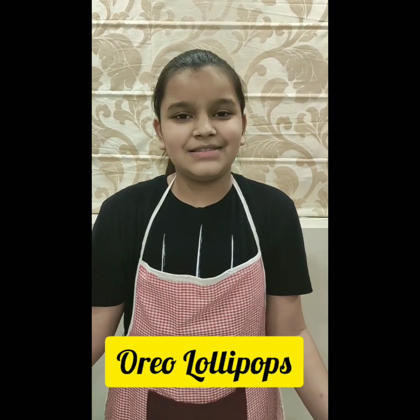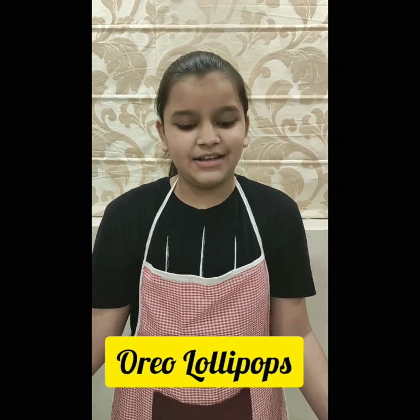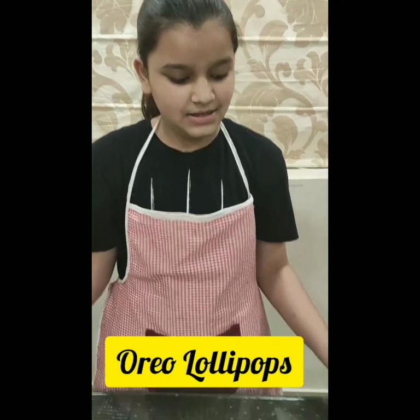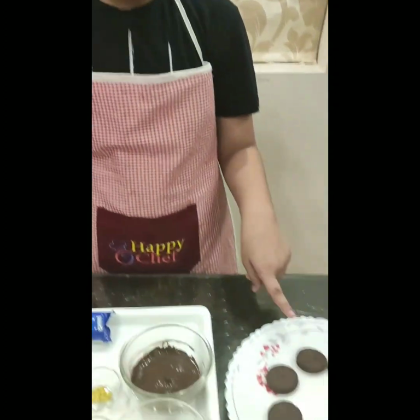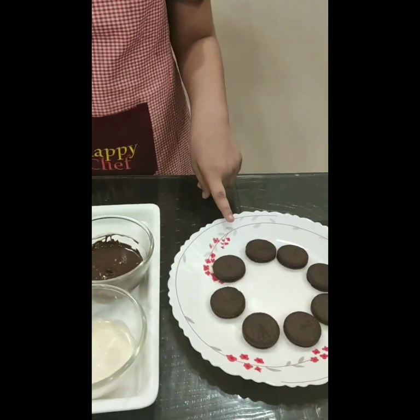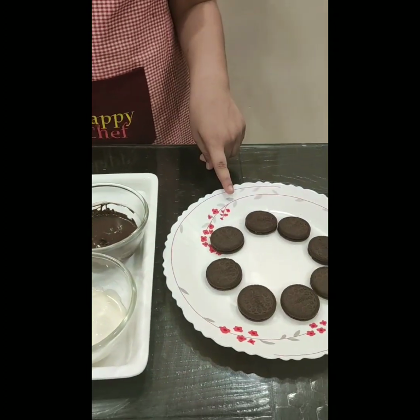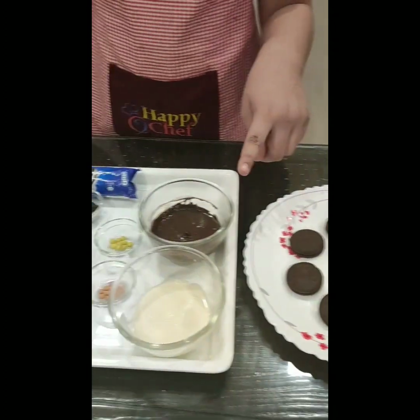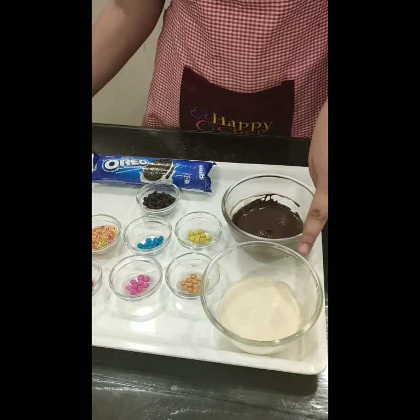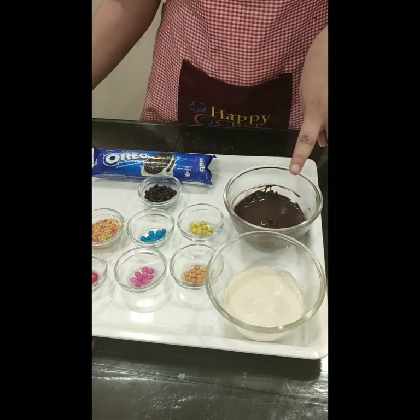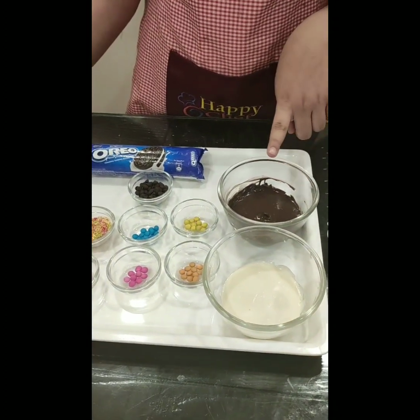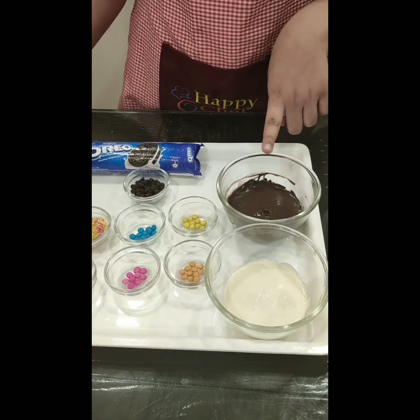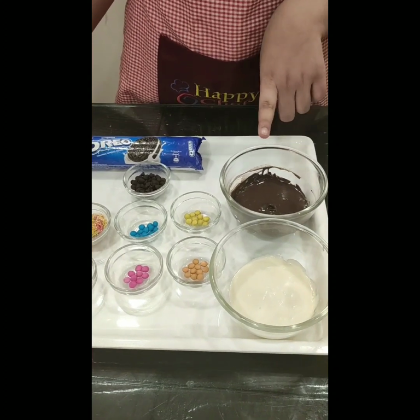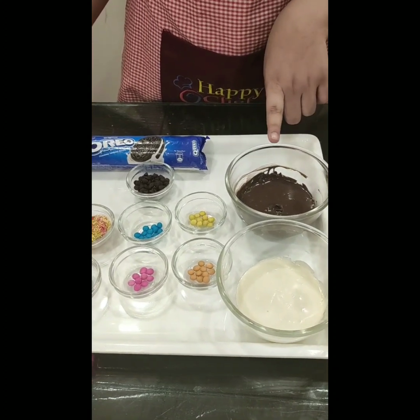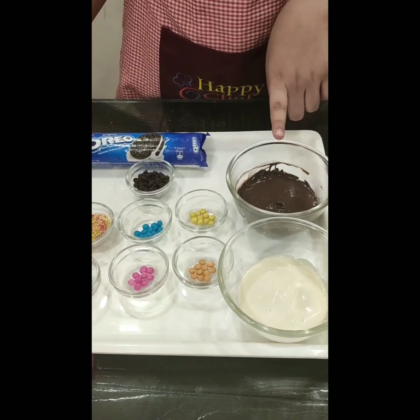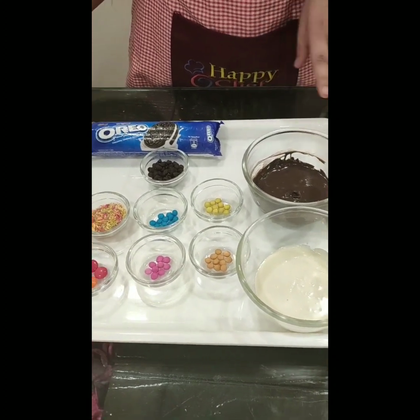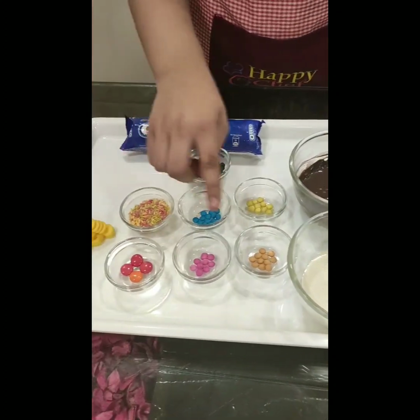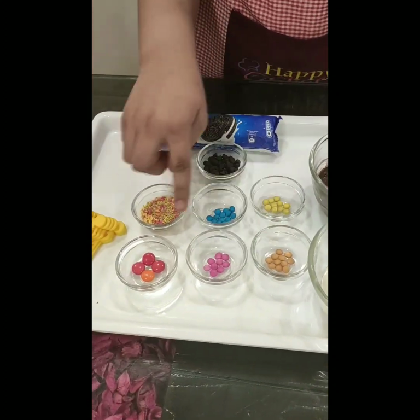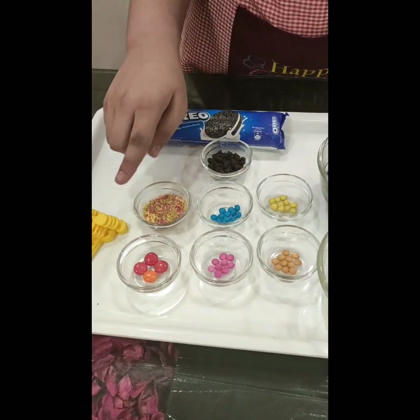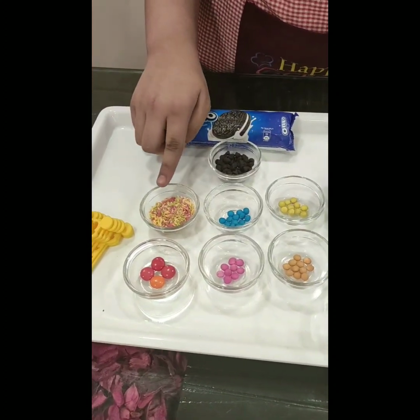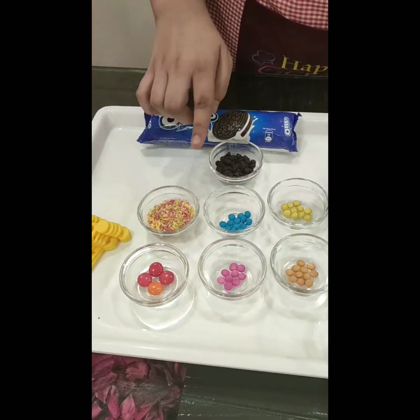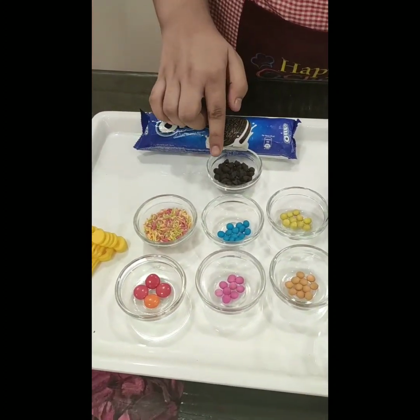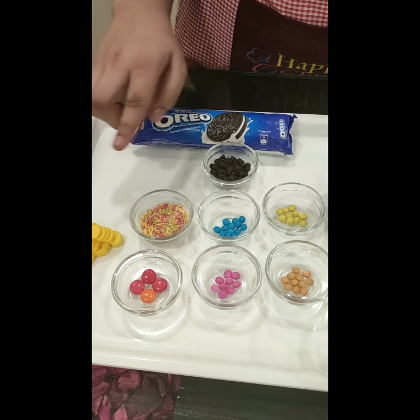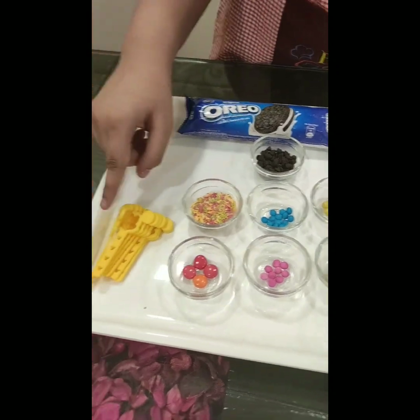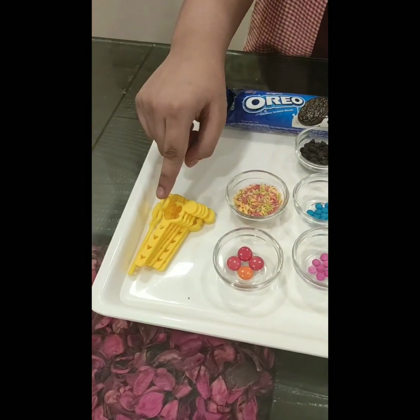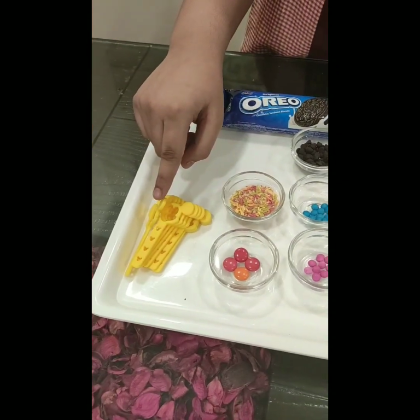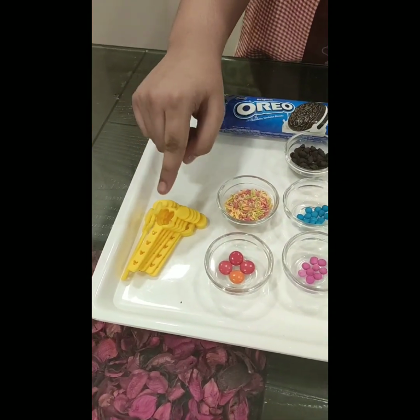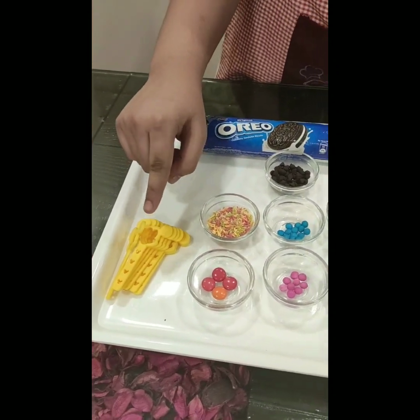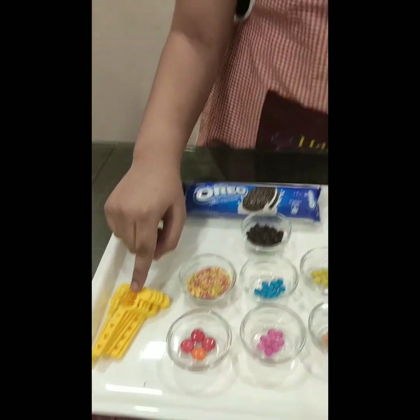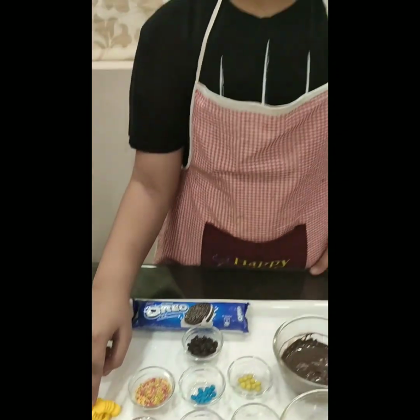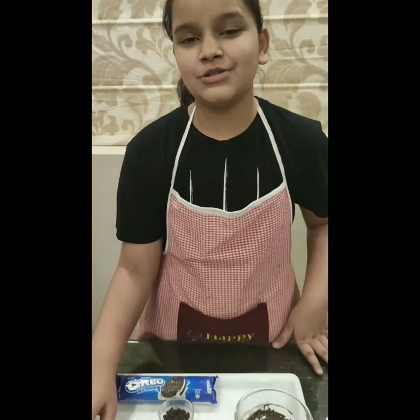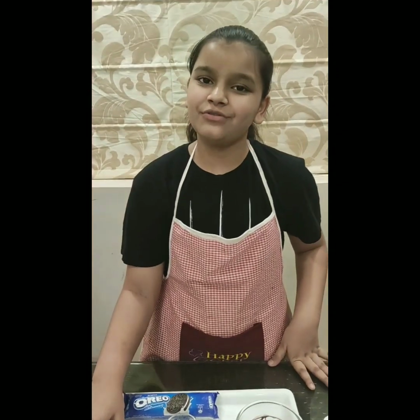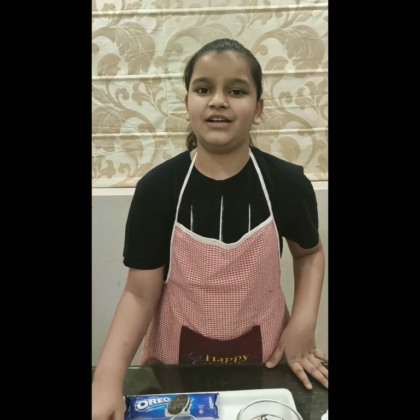So let's see the ingredients. We need Oreo biscuits, white chocolate and milk chocolate that I have already melted, gems, sprinkles, choco chips and ice cream sticks. I am using reusable ones, you can also use wooden ones.